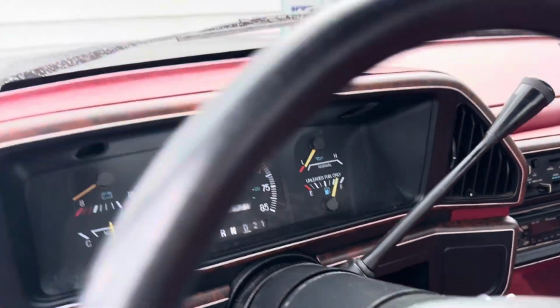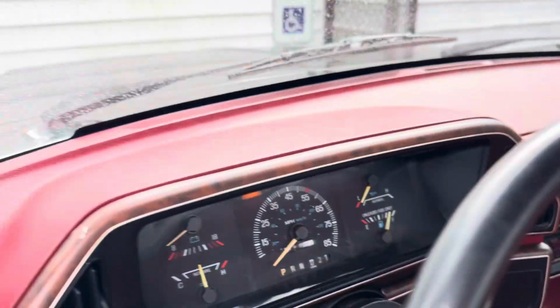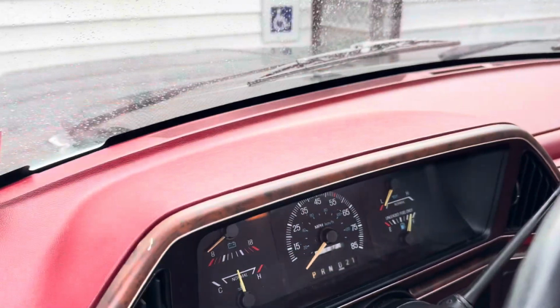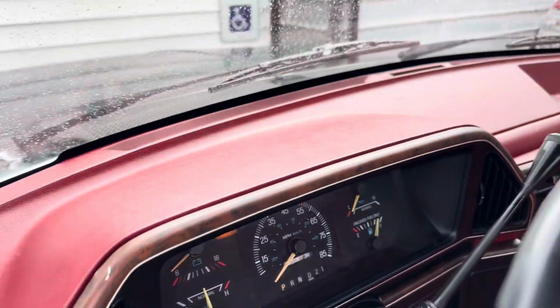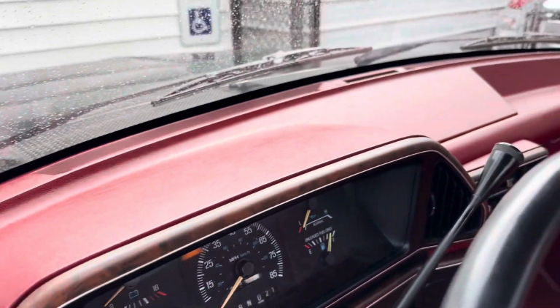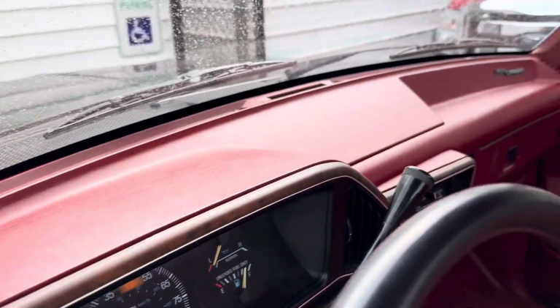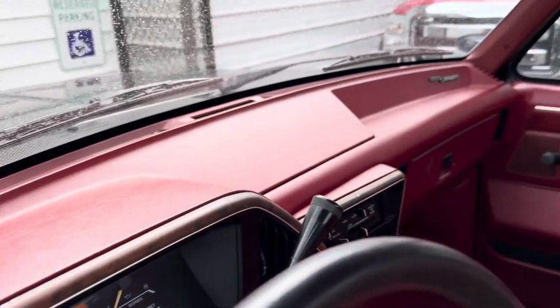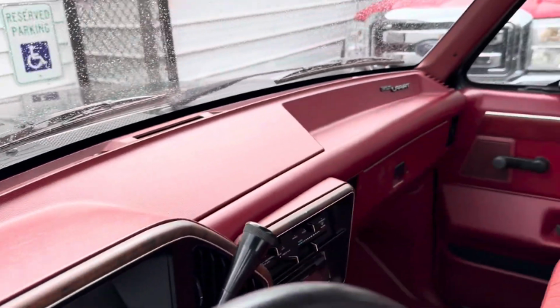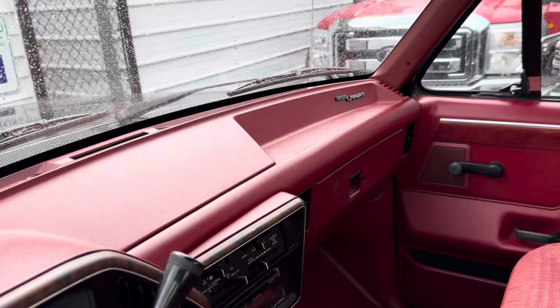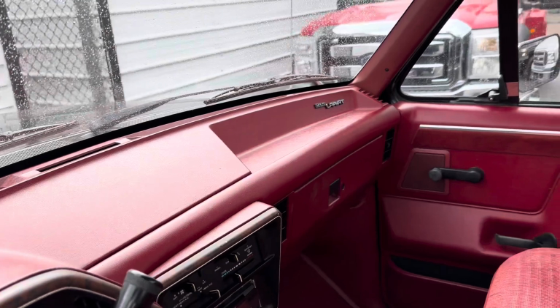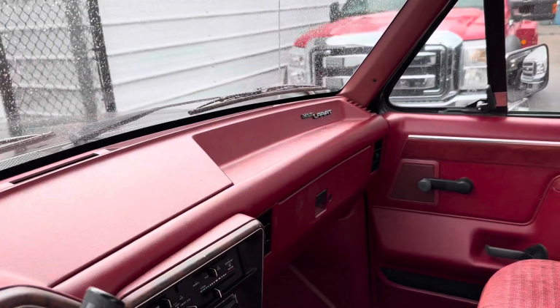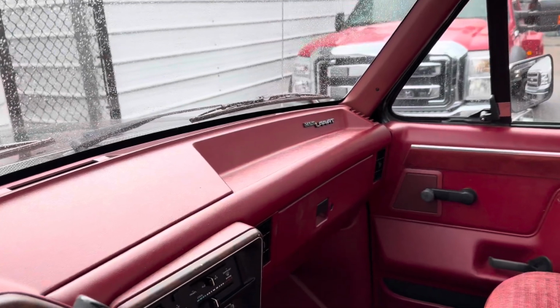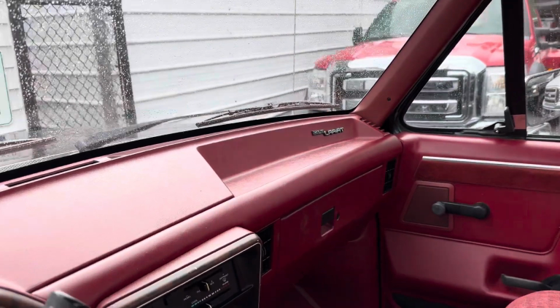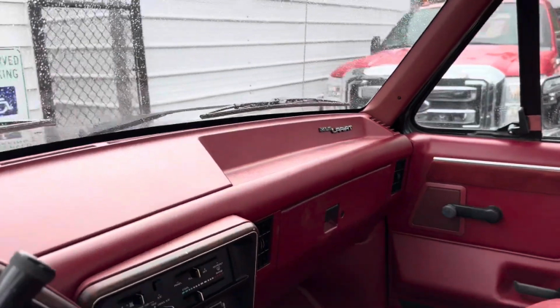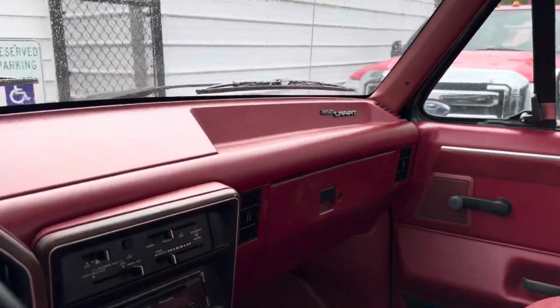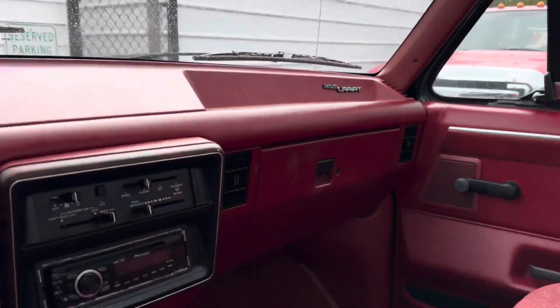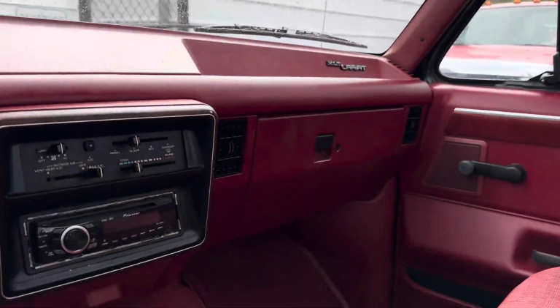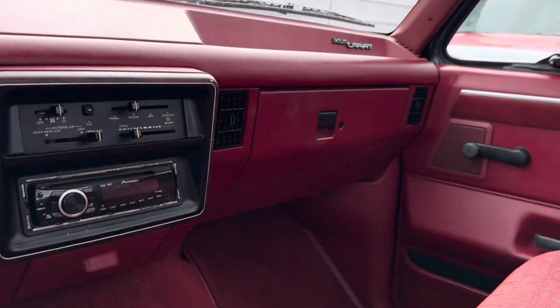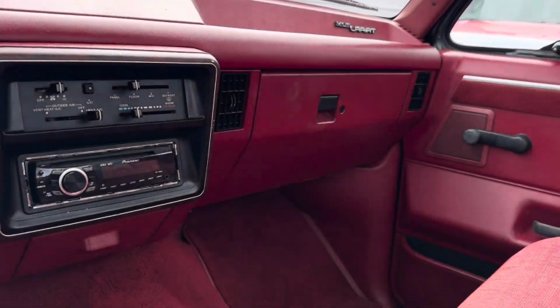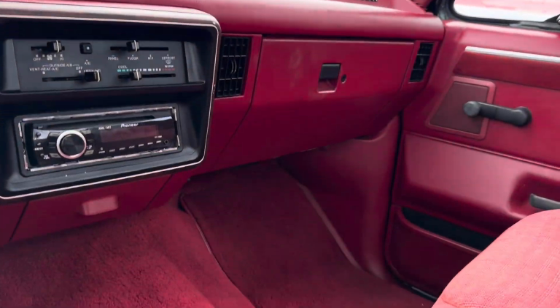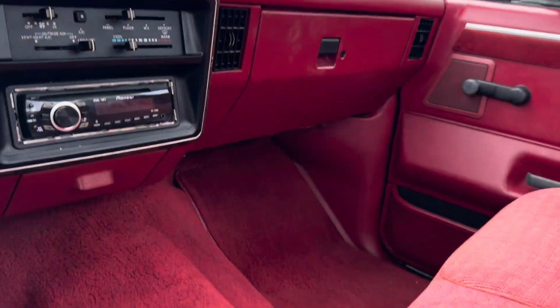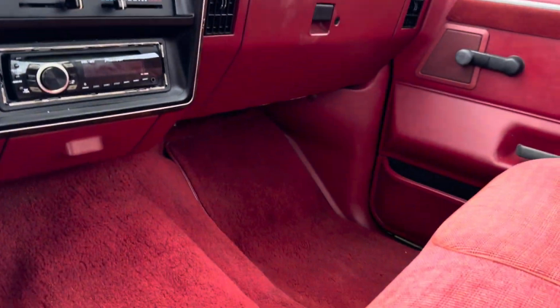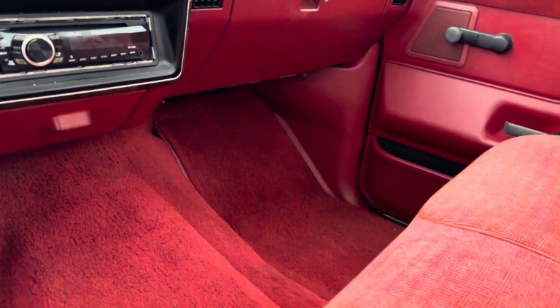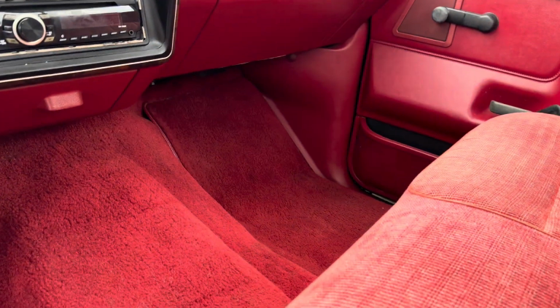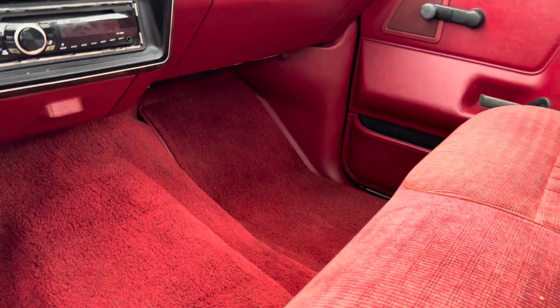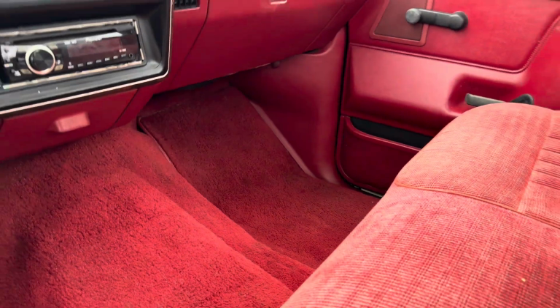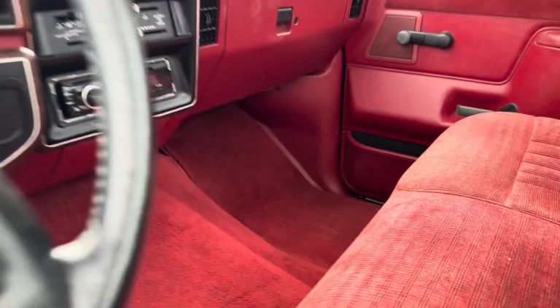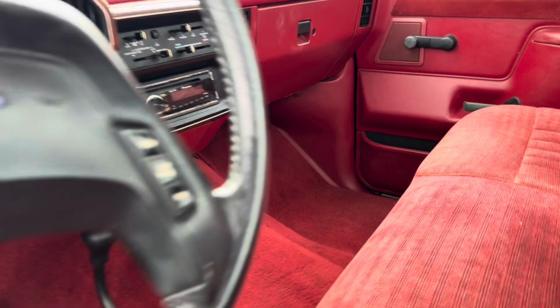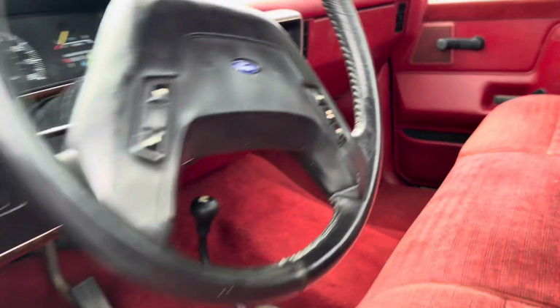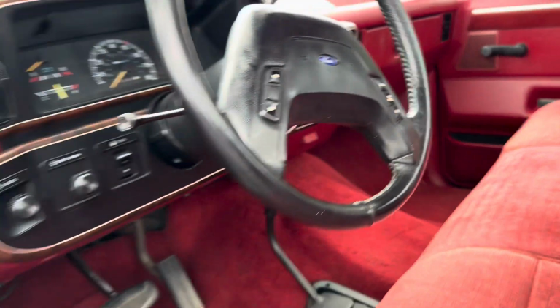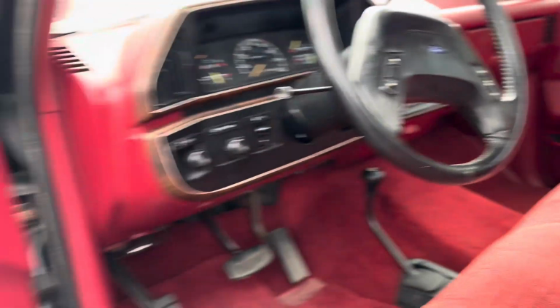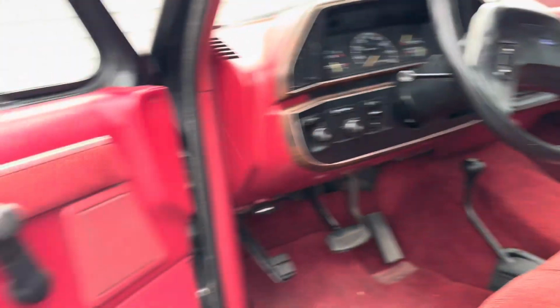Dash is great. XLT Lariat package, so one of the most loaded you could get. Carpet is clean with factory floor mats.